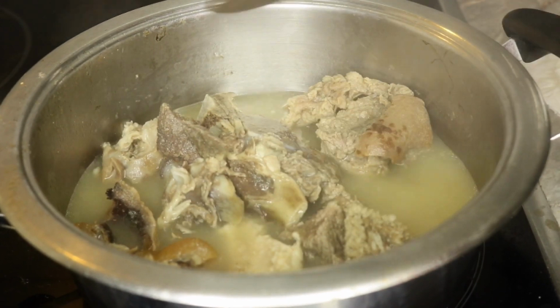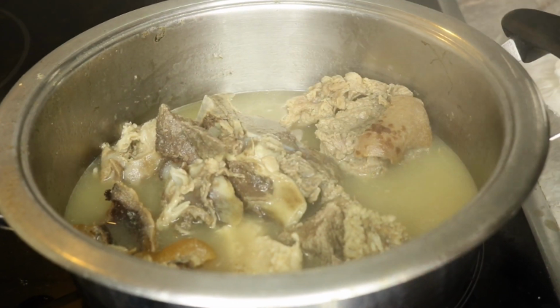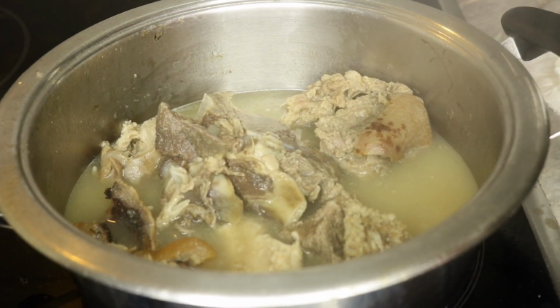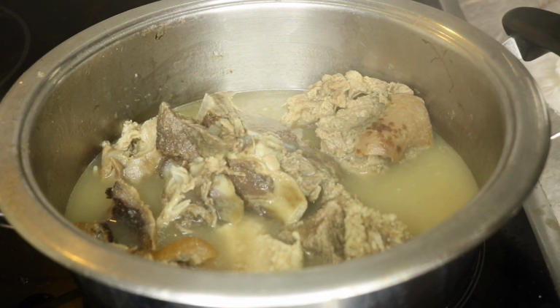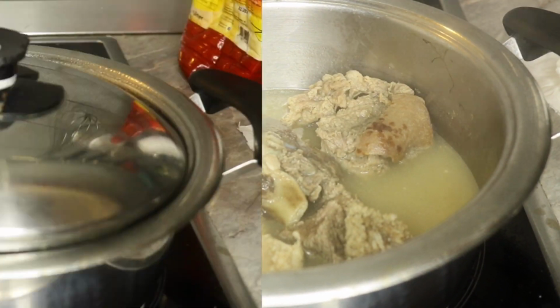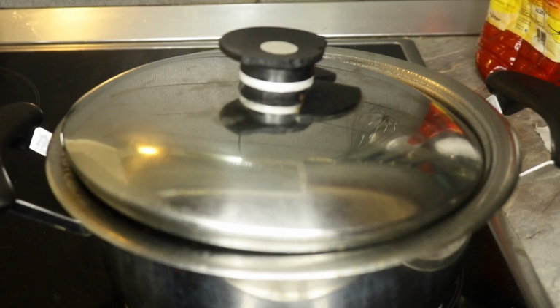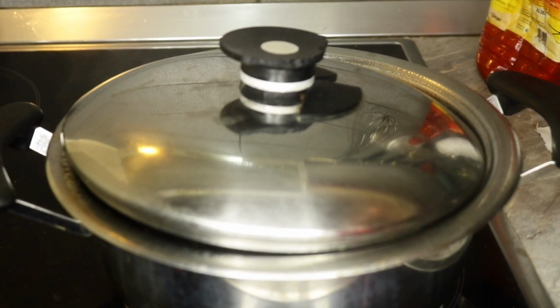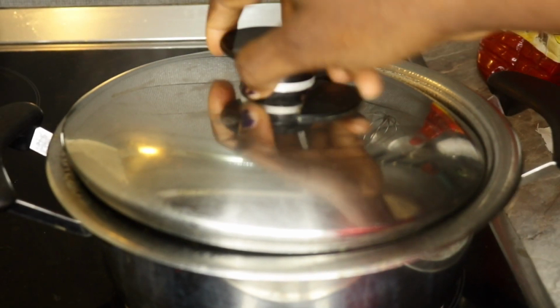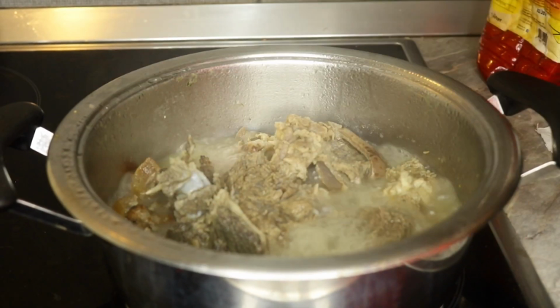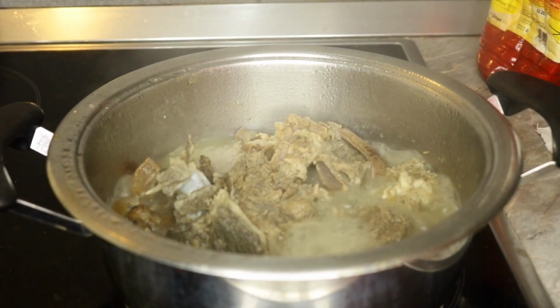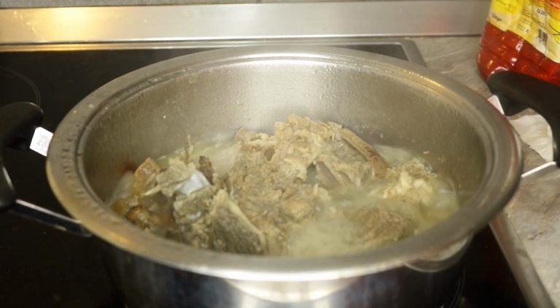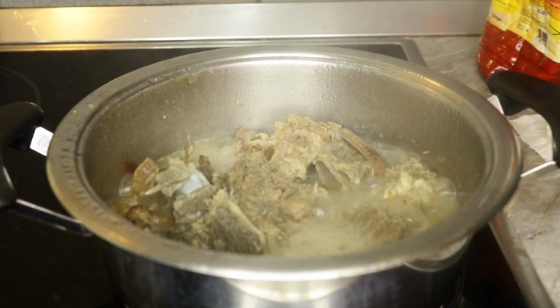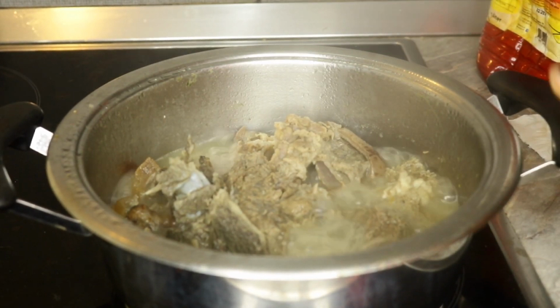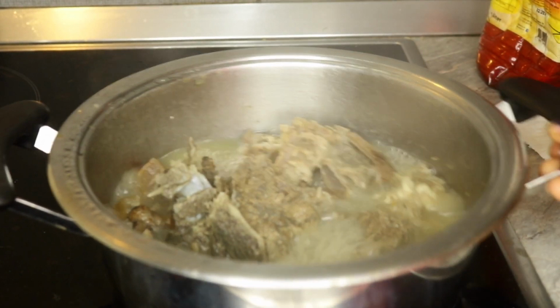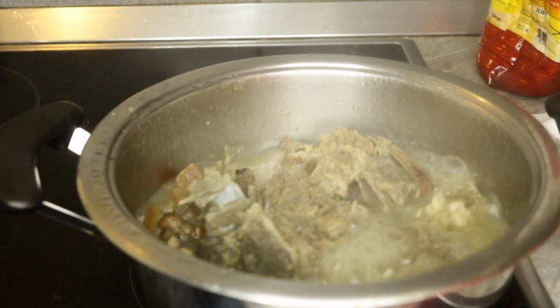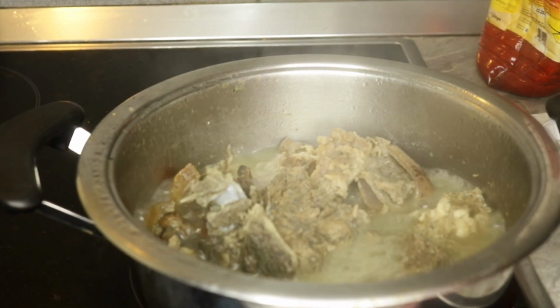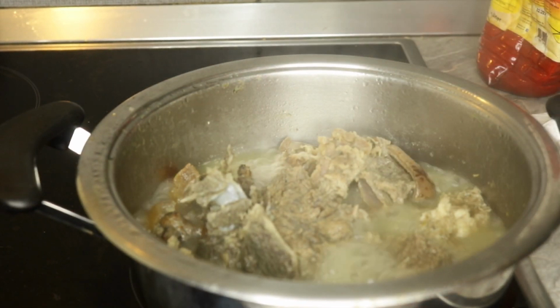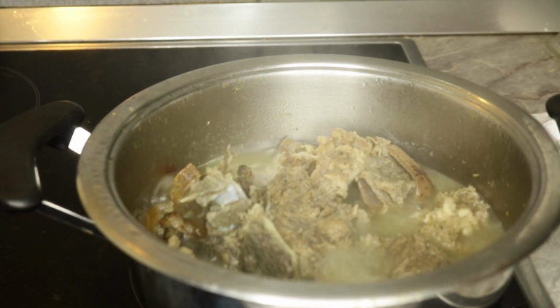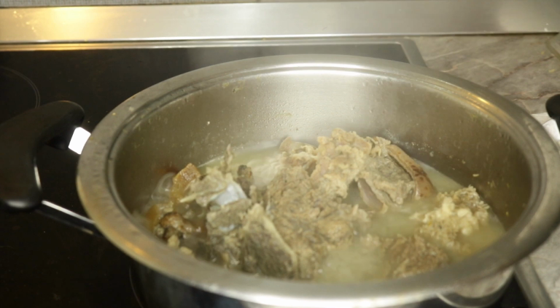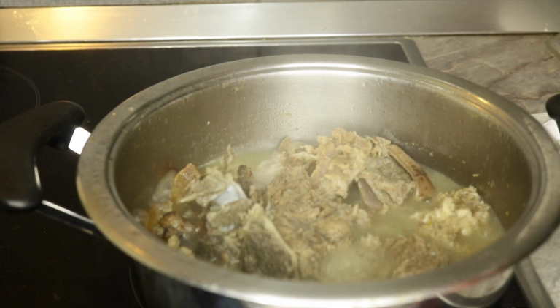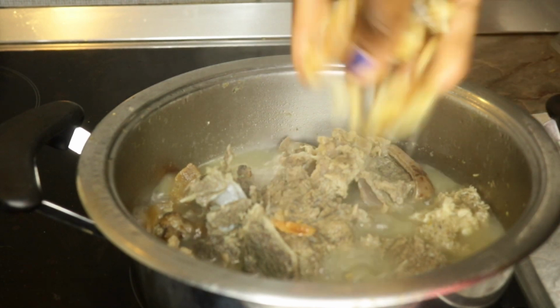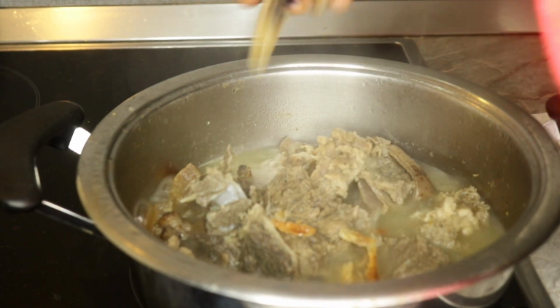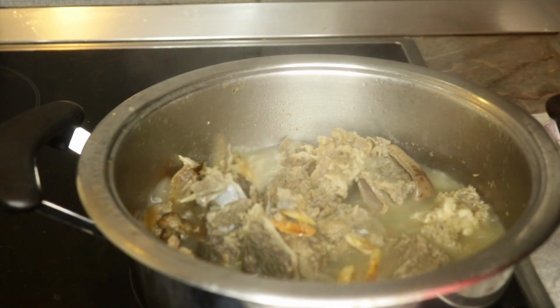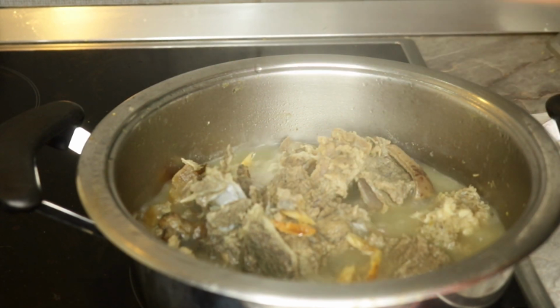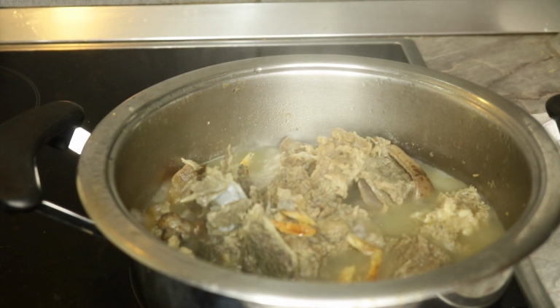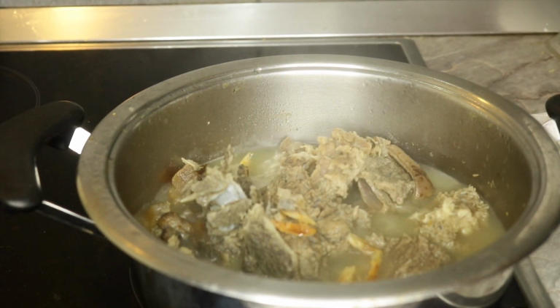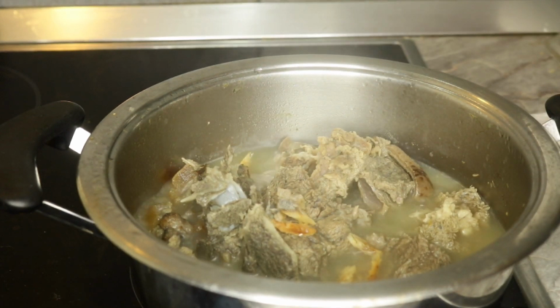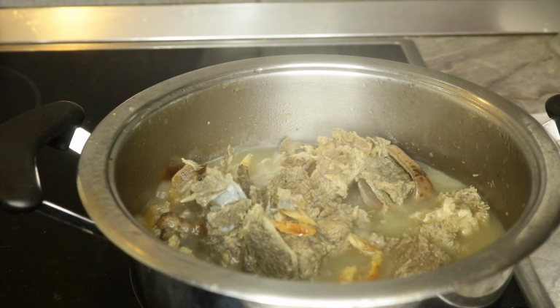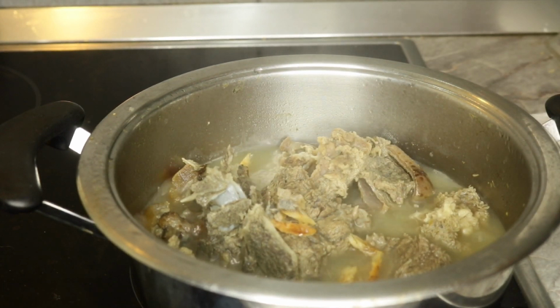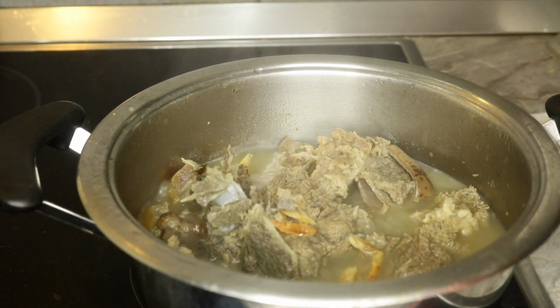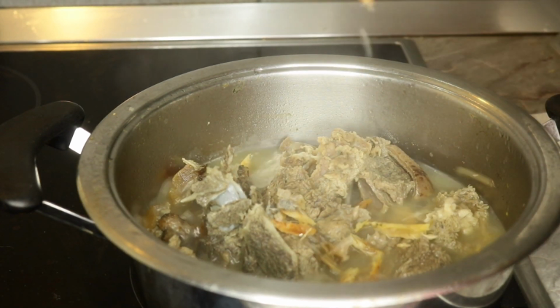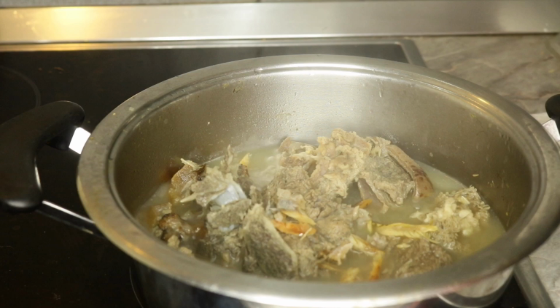So now let's get started. As you can see, my meat has been cooking for over one hour. So the next step — I'm going to add in the deboned dry fish to cook with it.